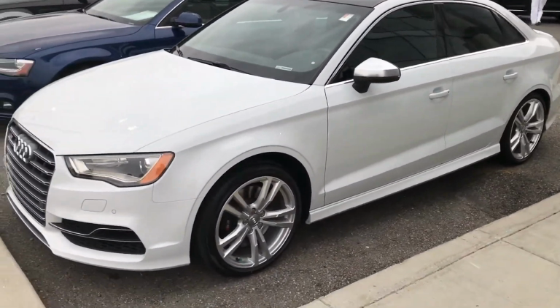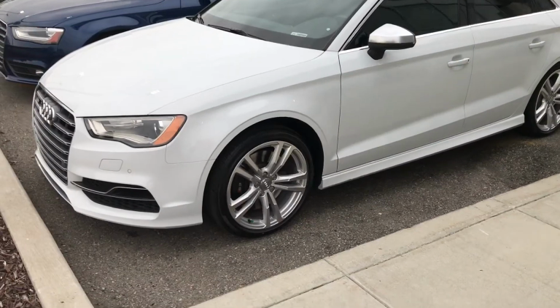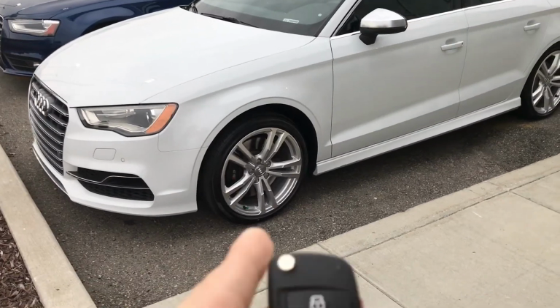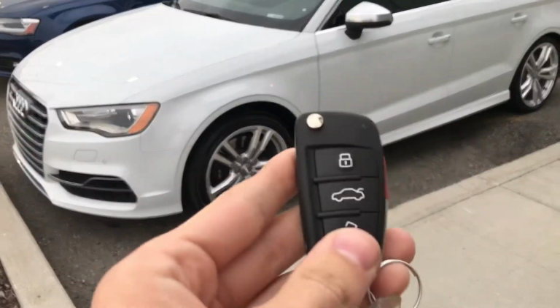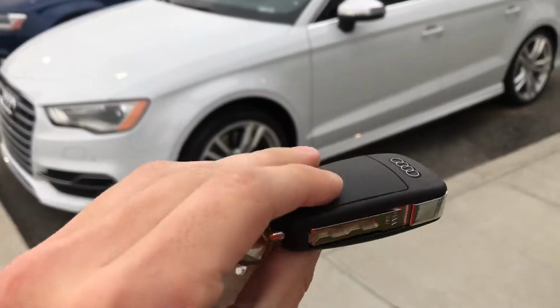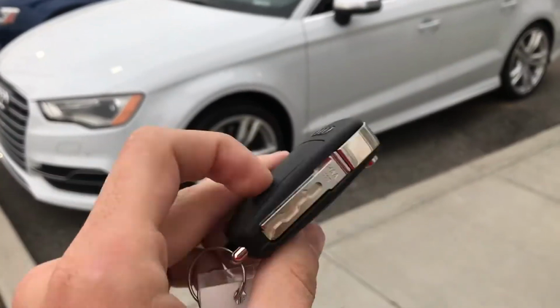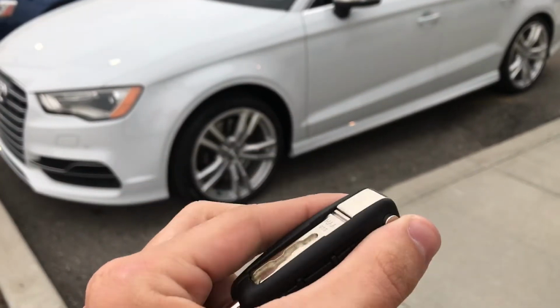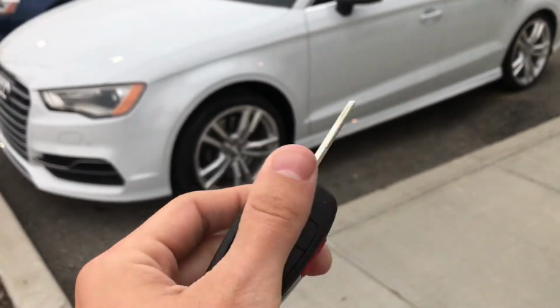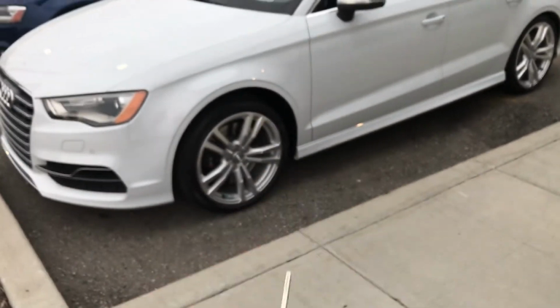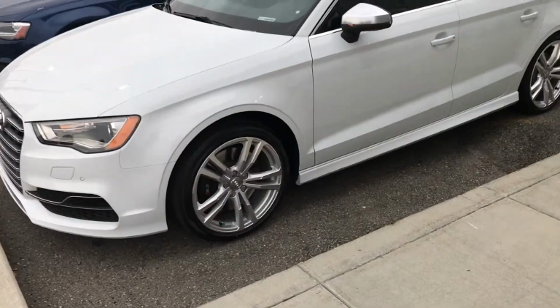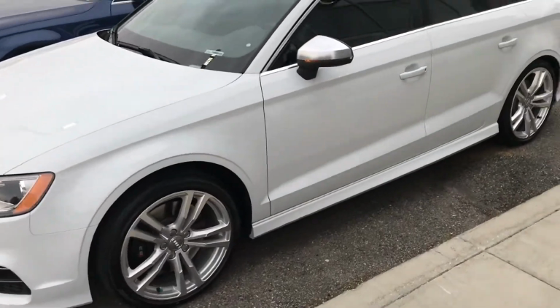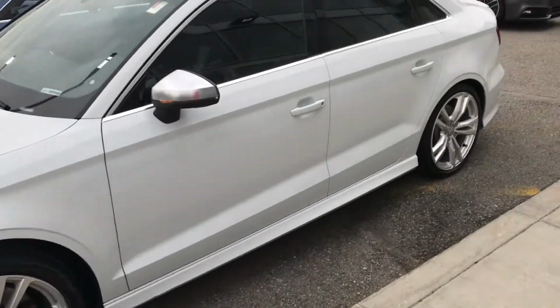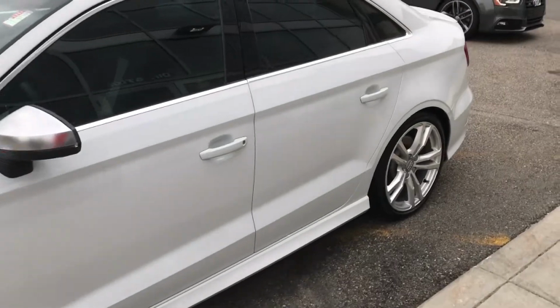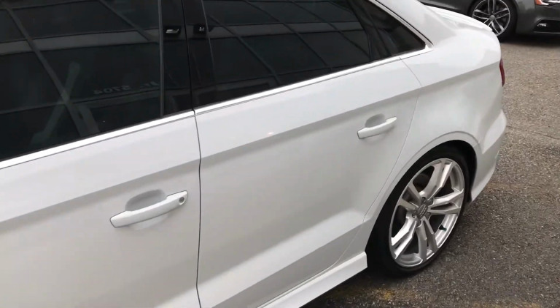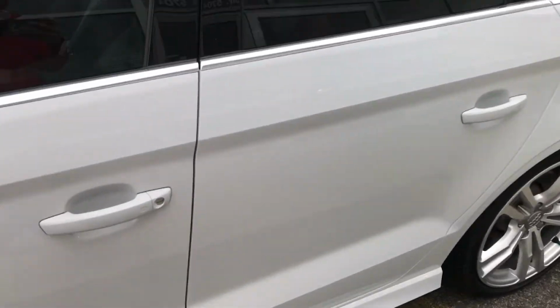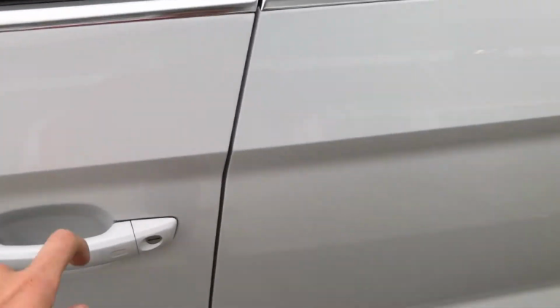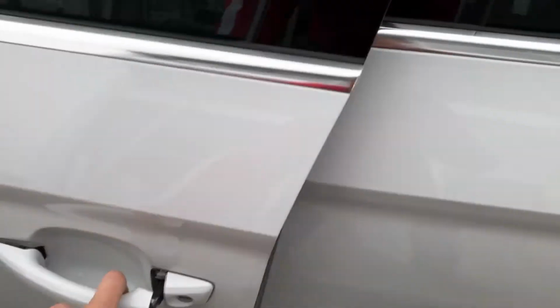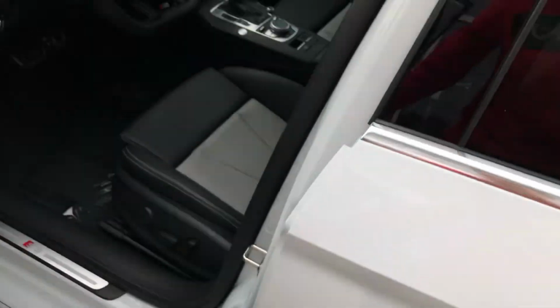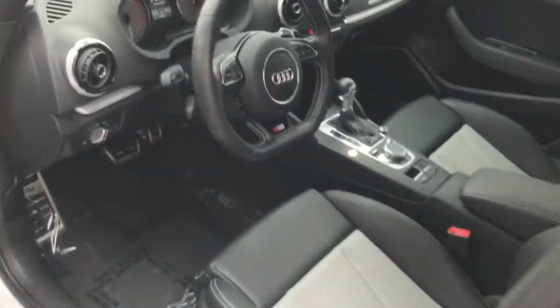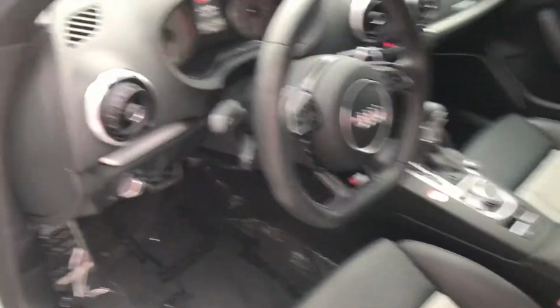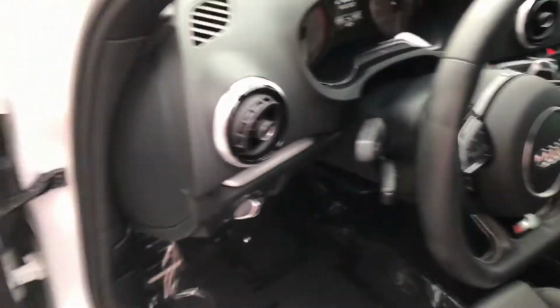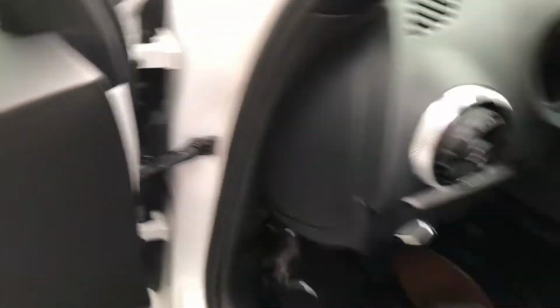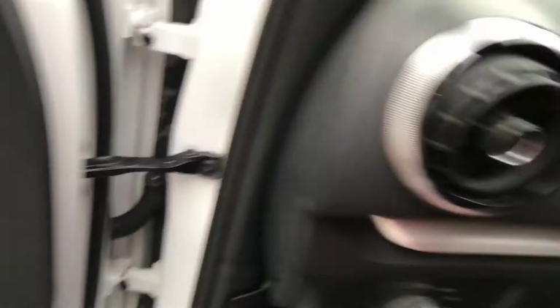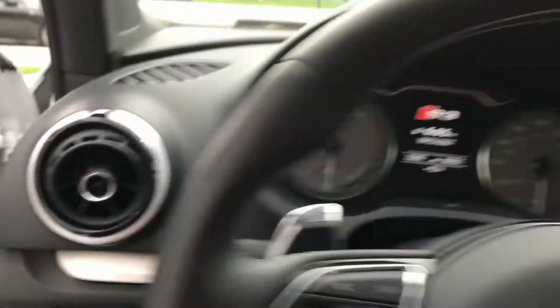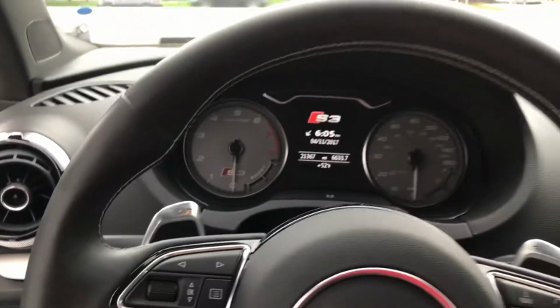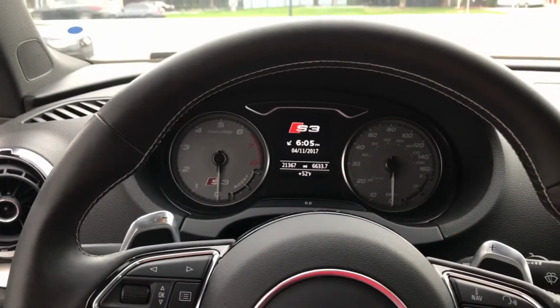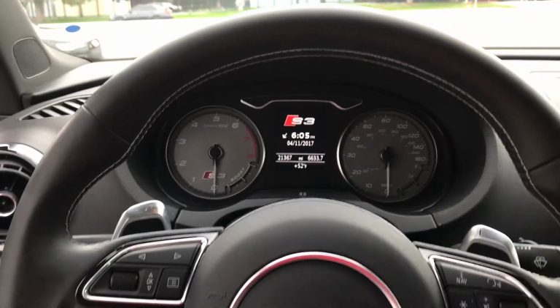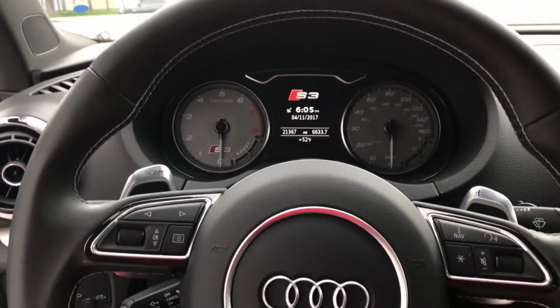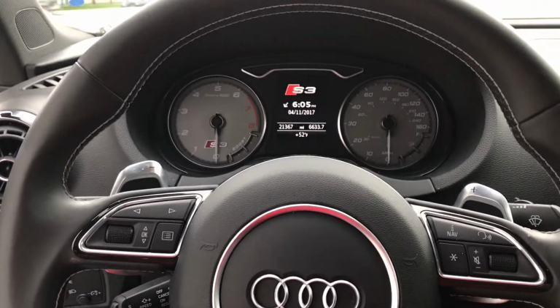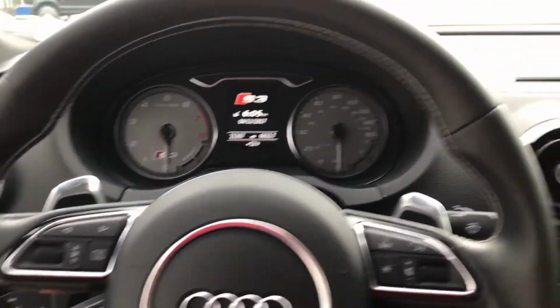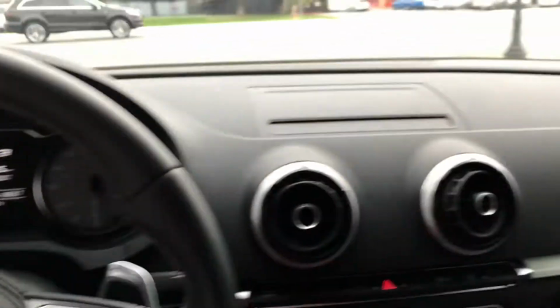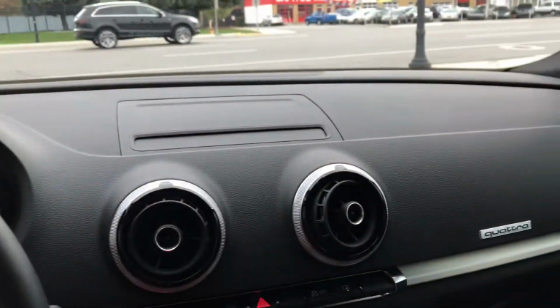Let's go ahead and take a look here. Got the key — typical flip-out key. It has 21,000 miles on it.